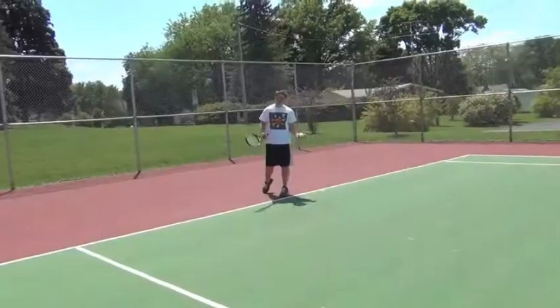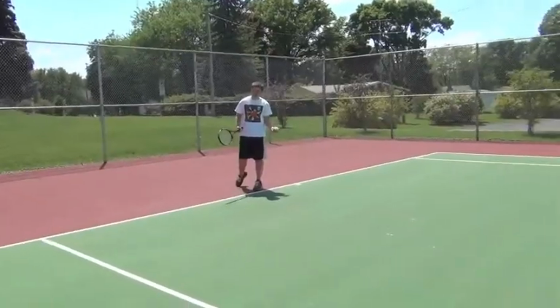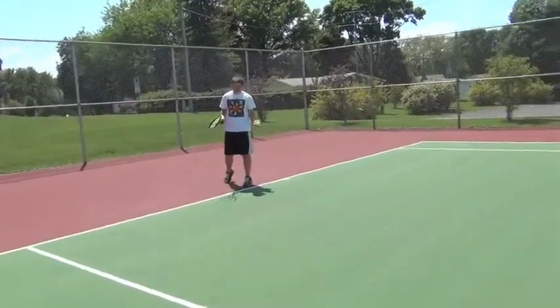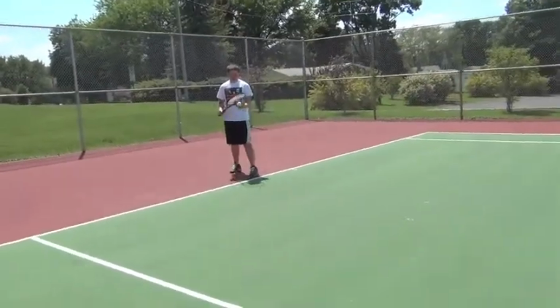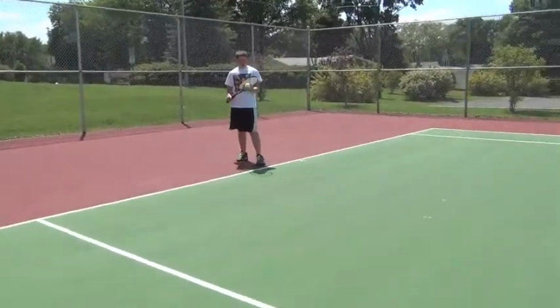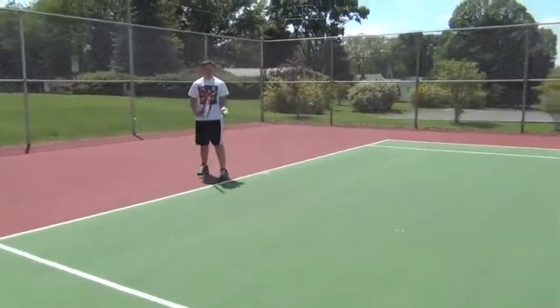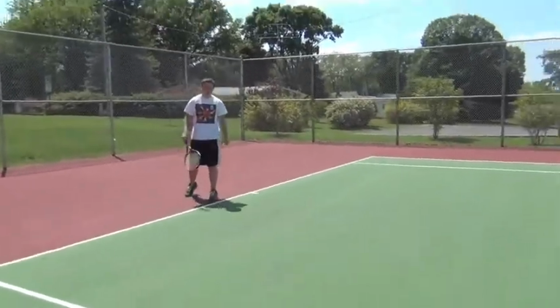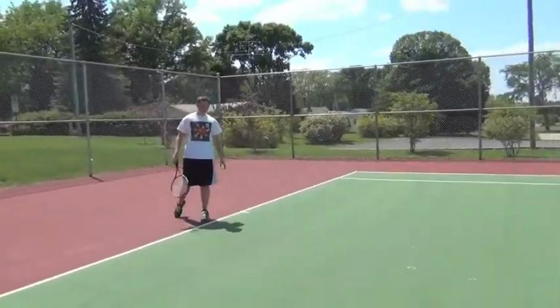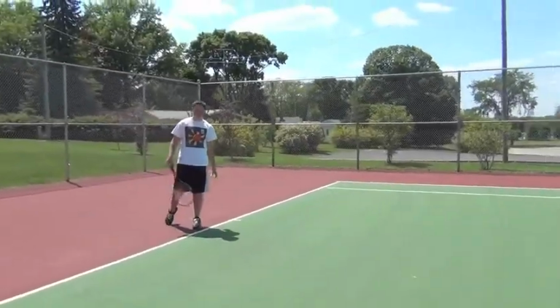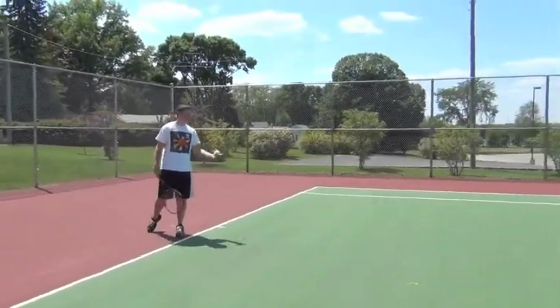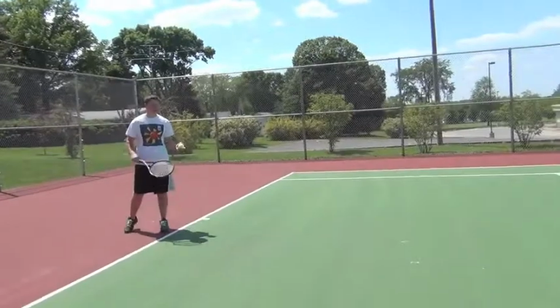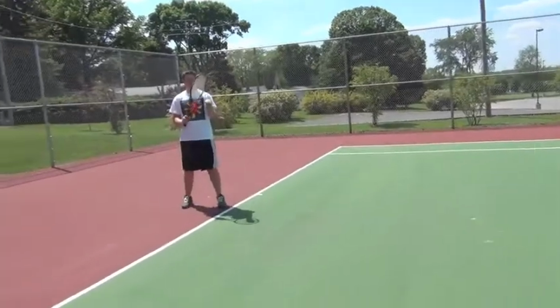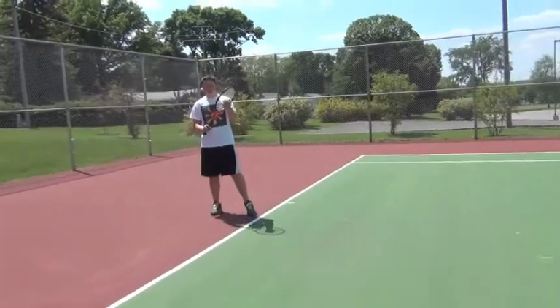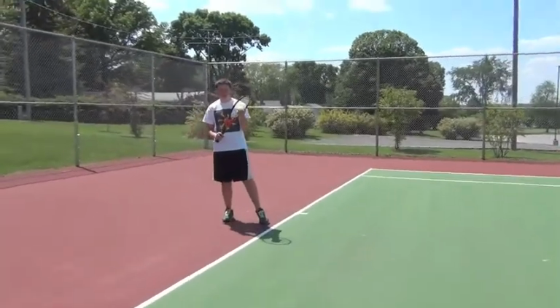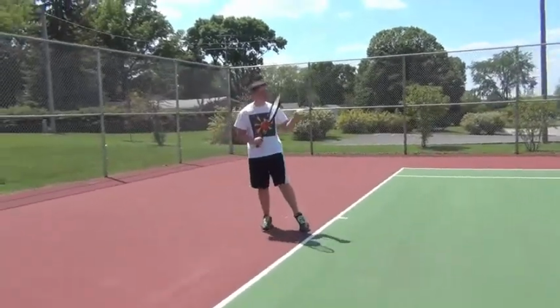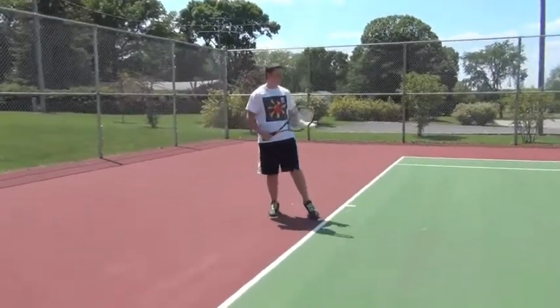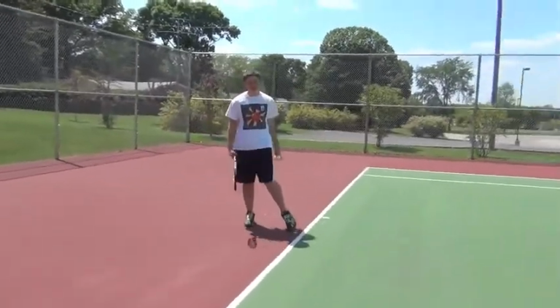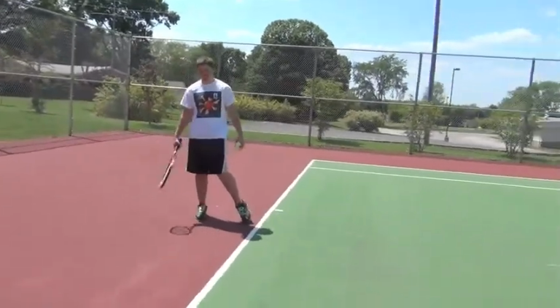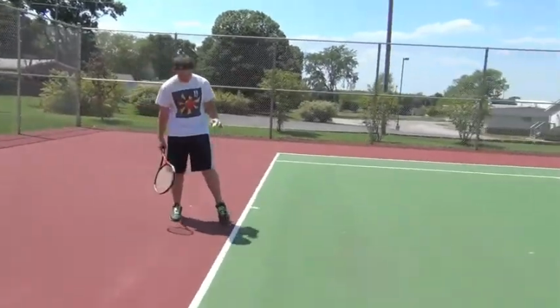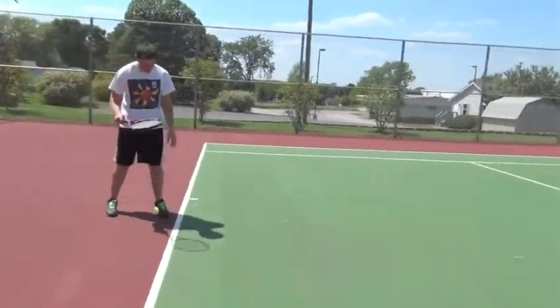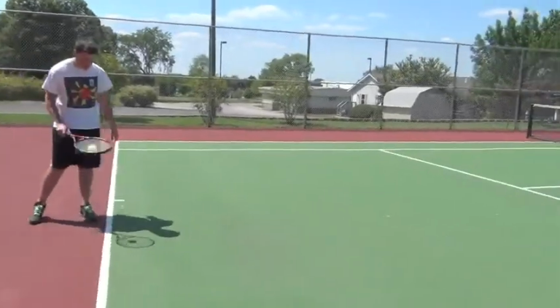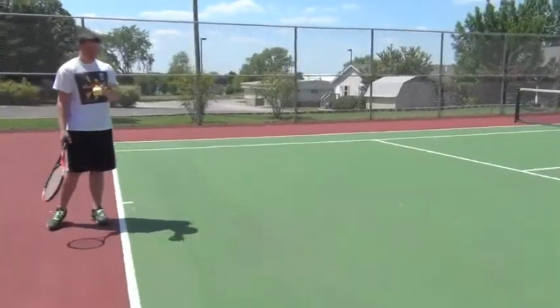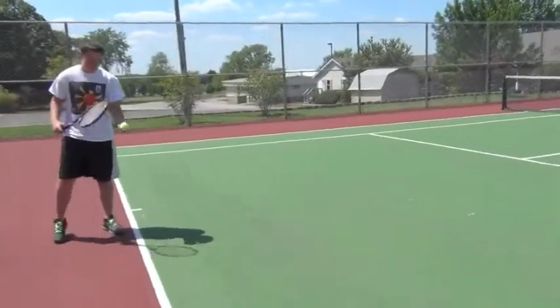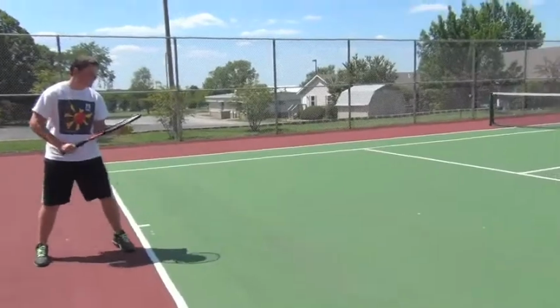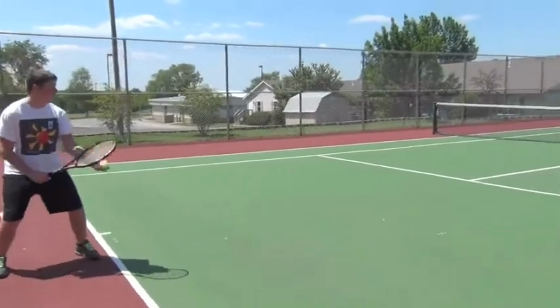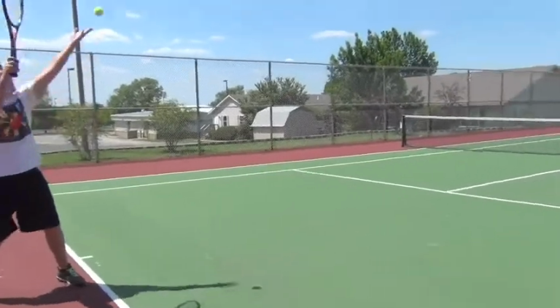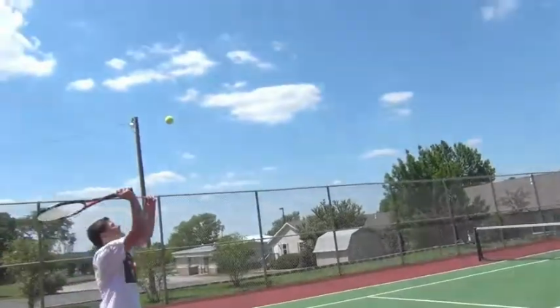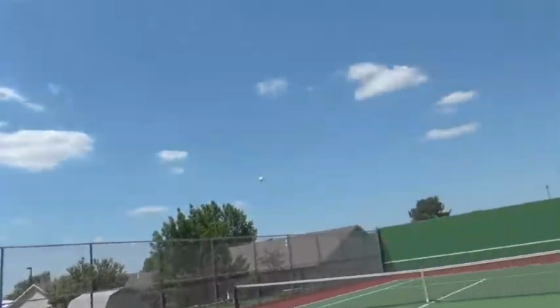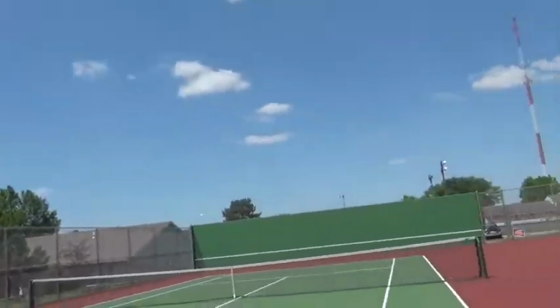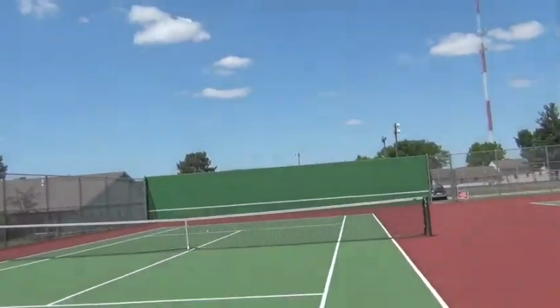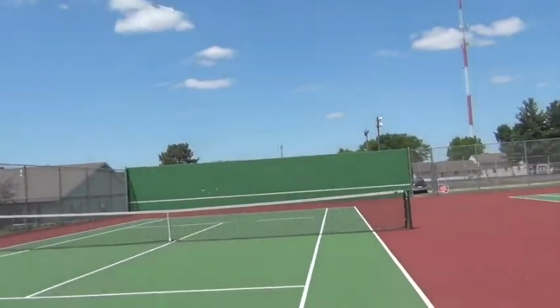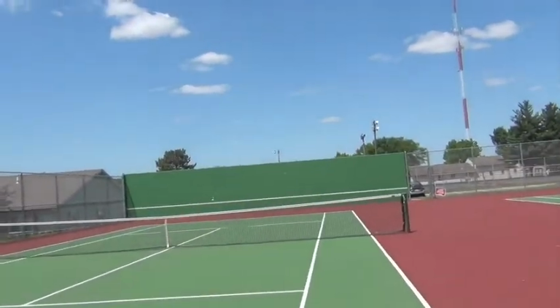I missed my first shot, so I'm going to try to go for a second shot. For your second shot, a lot of people take off speed from their hit just to get it in the box — that's all you want to do on your second shot. So here's my second shot. That's all you got to do.